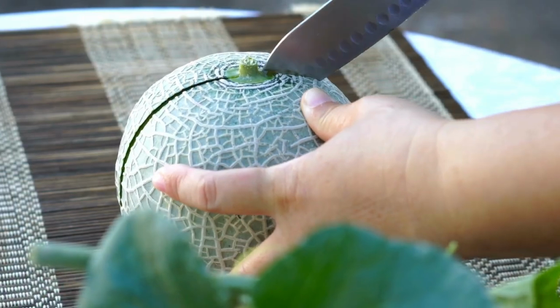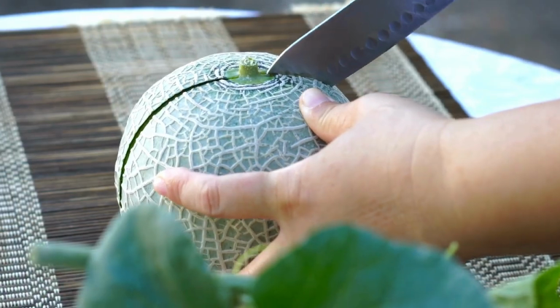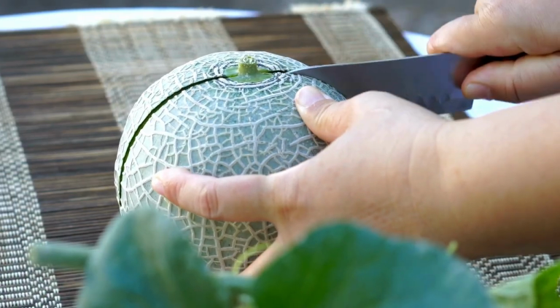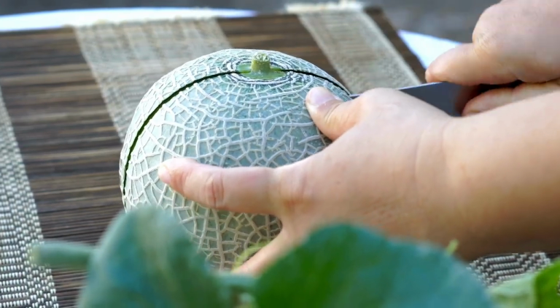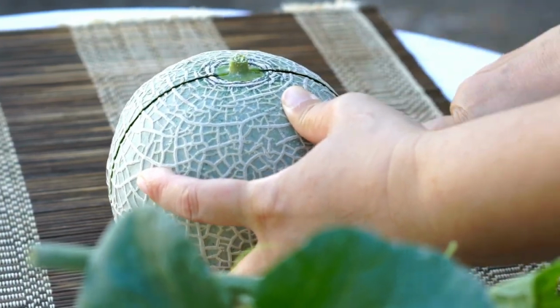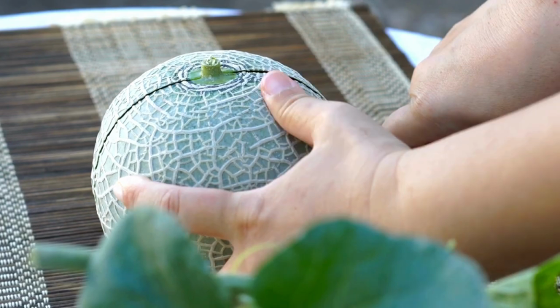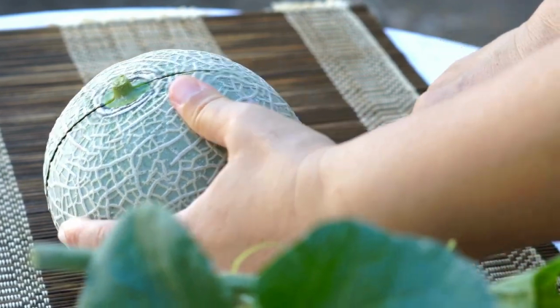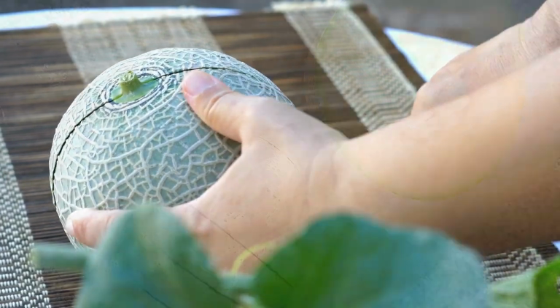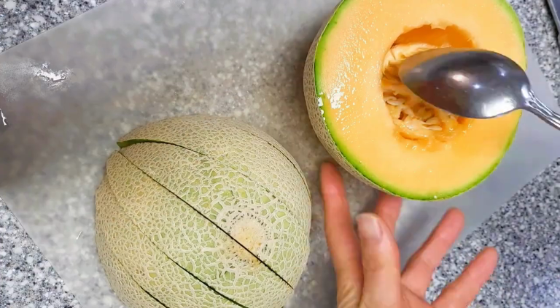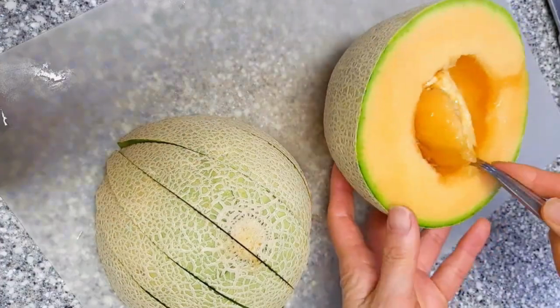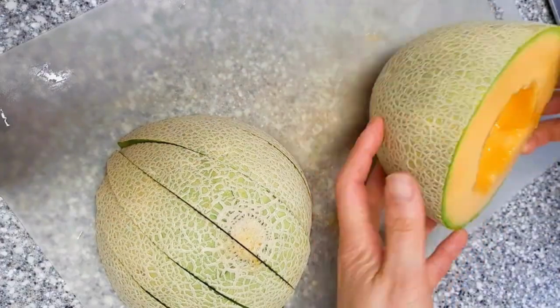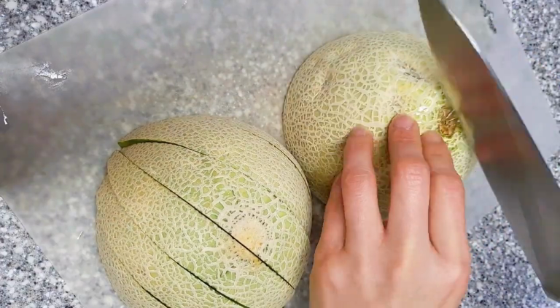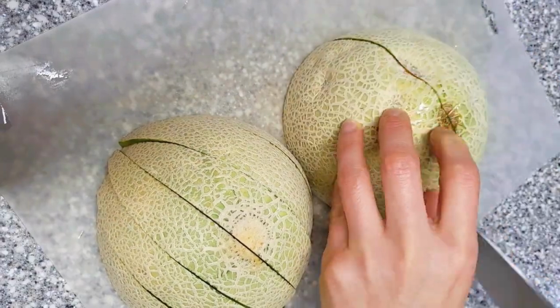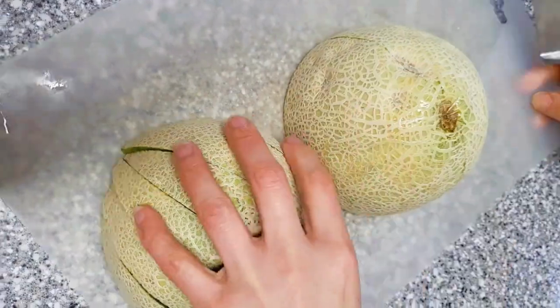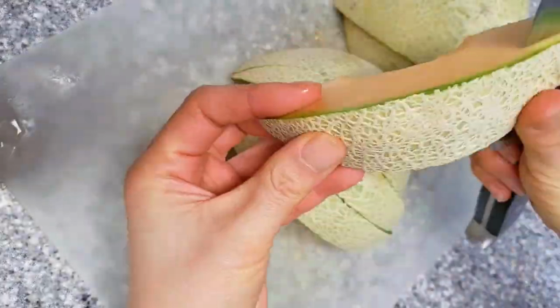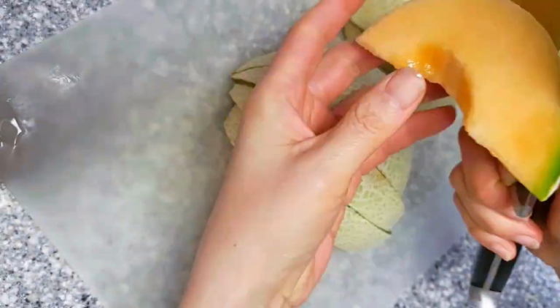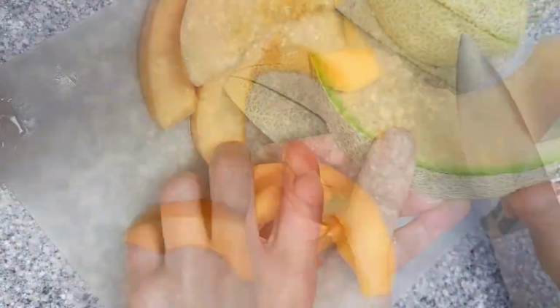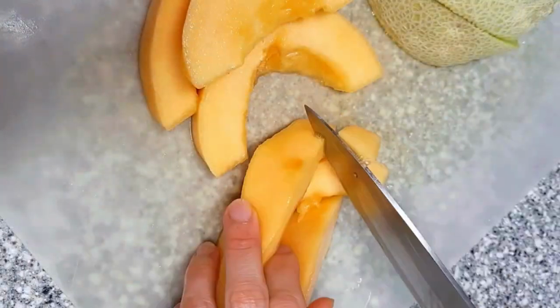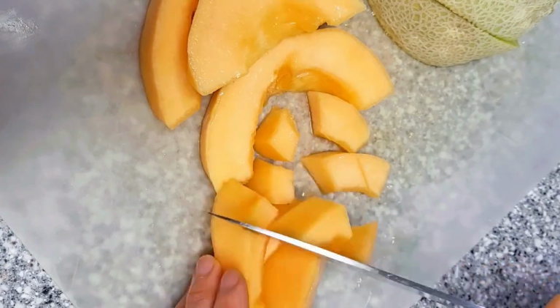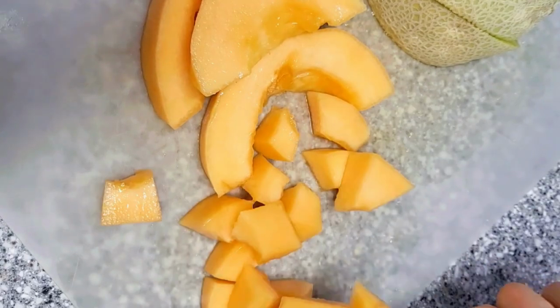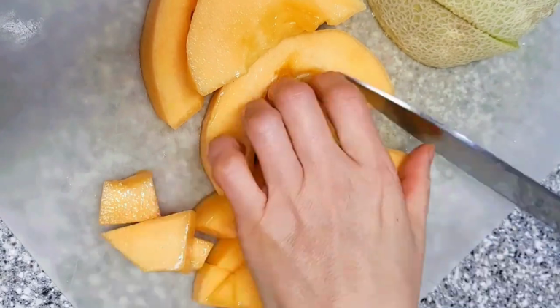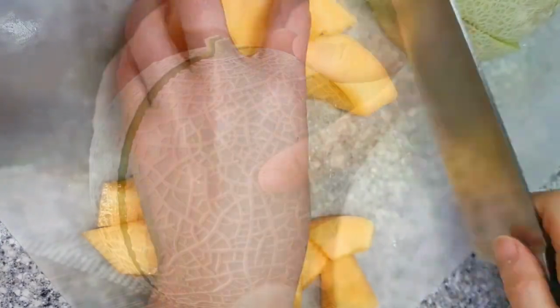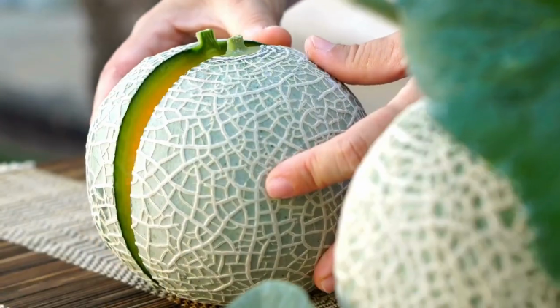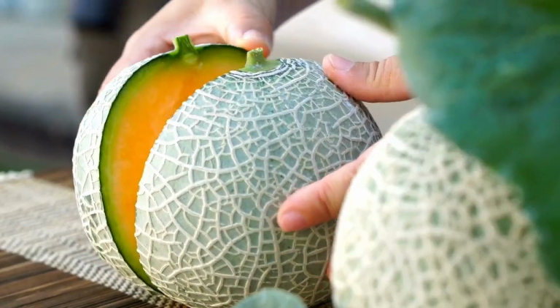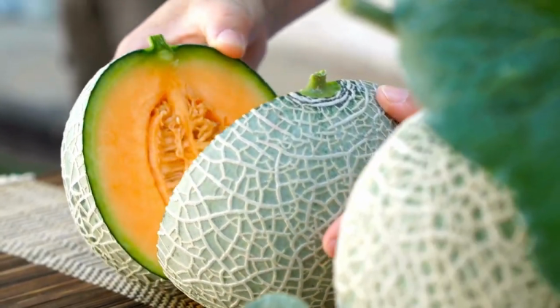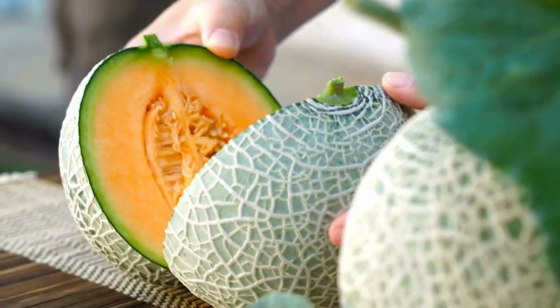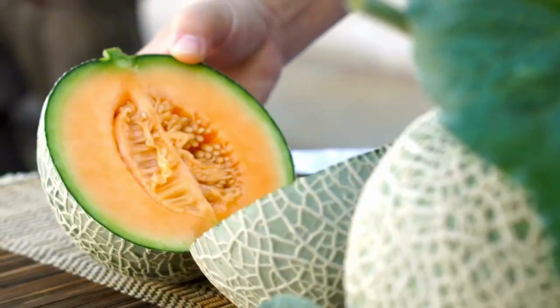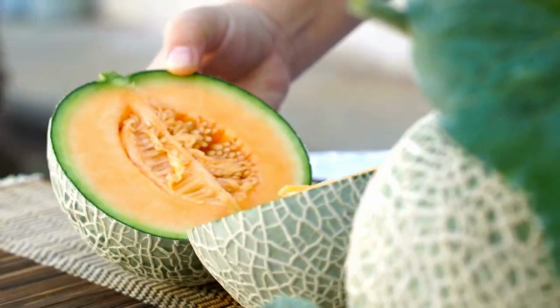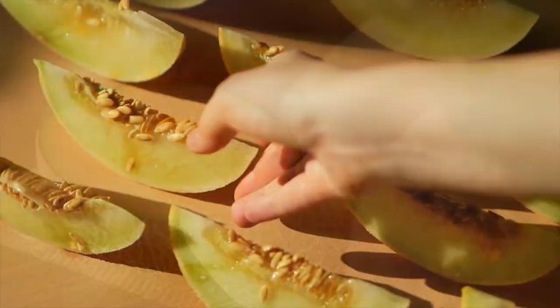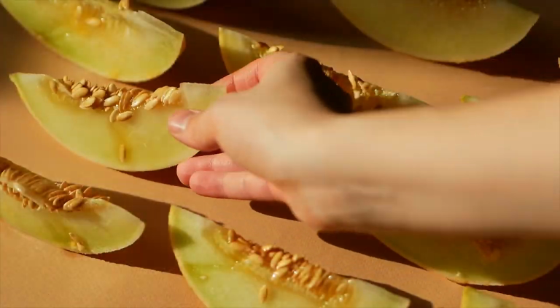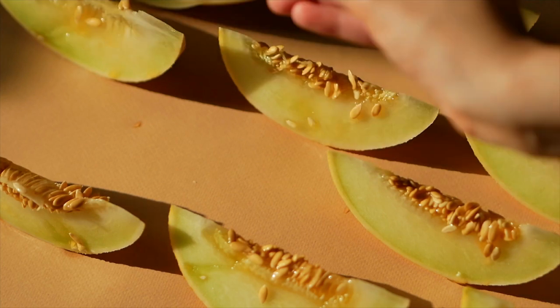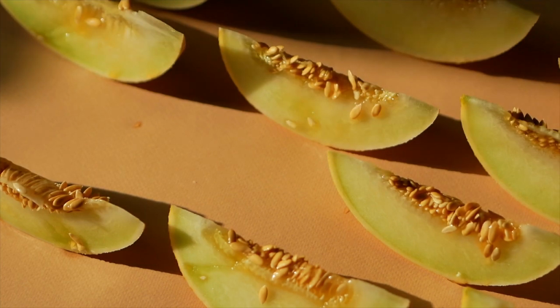Cantaloupe and melon. First, halve the cantaloupe, remove the seeds, and slice. Then peel the slices and cut them into cubes. Next, if it's a melon with soft seeds, you can simply slice it and eat it like a watermelon.